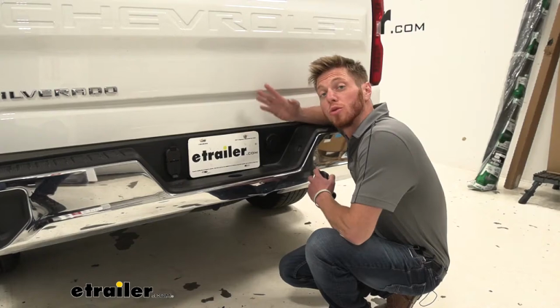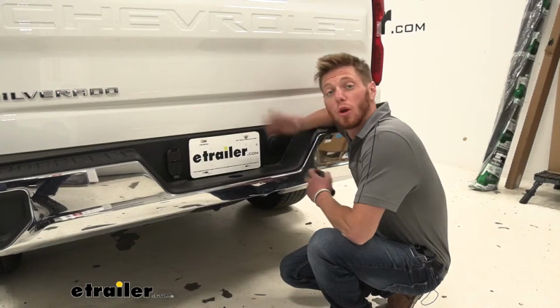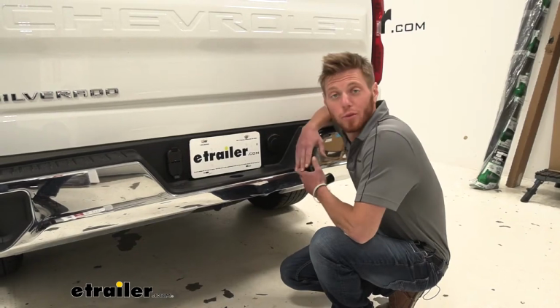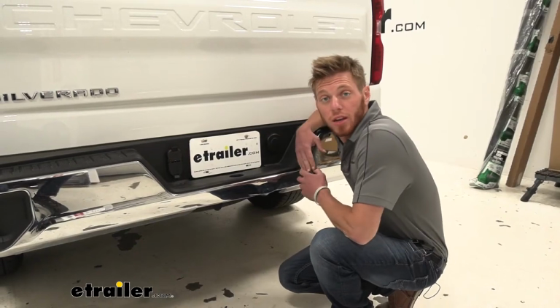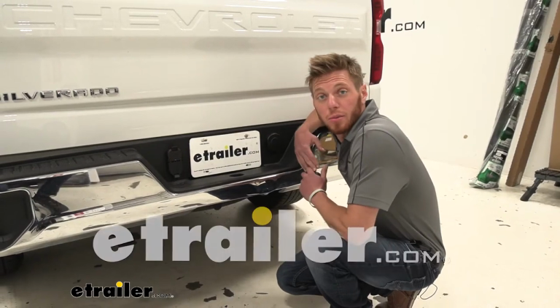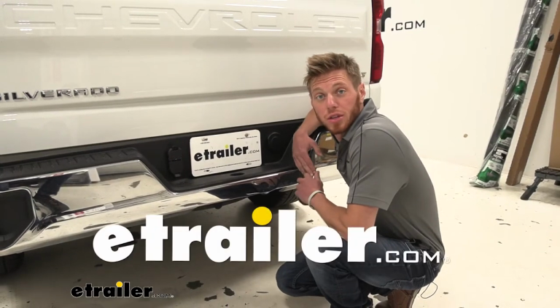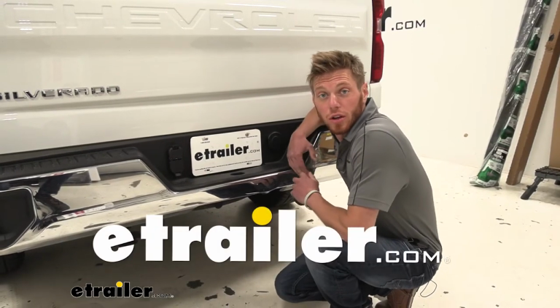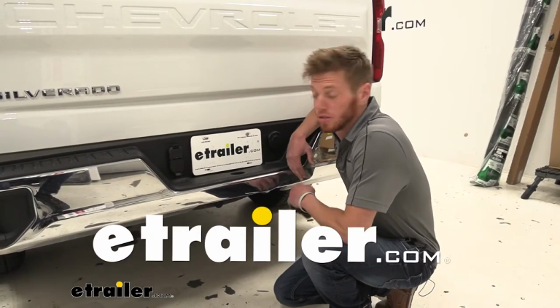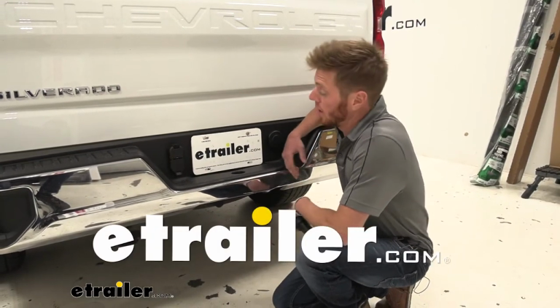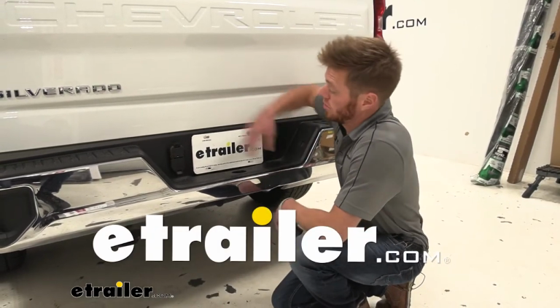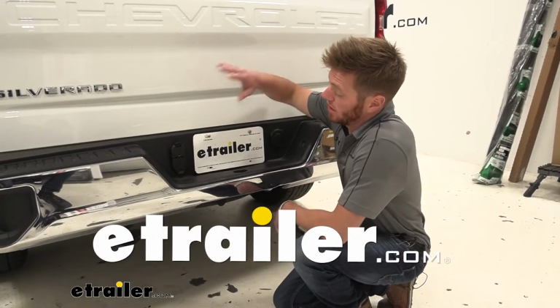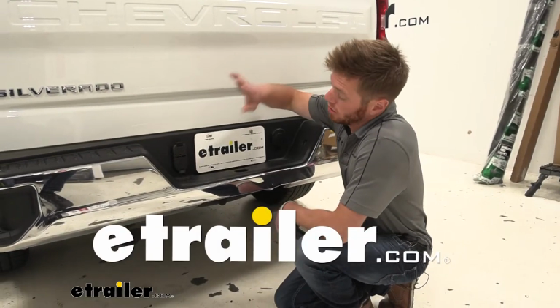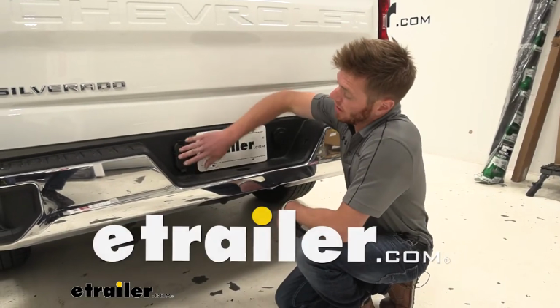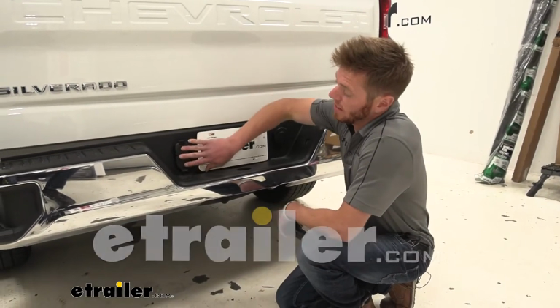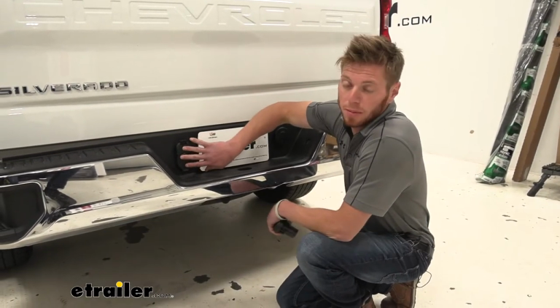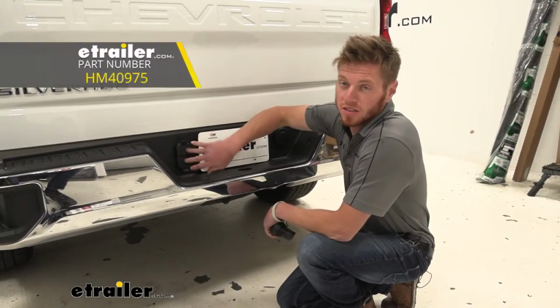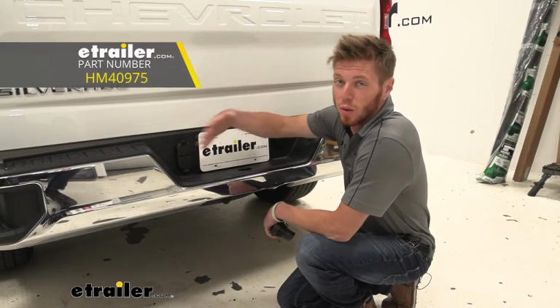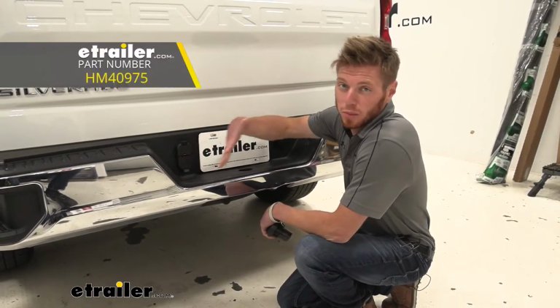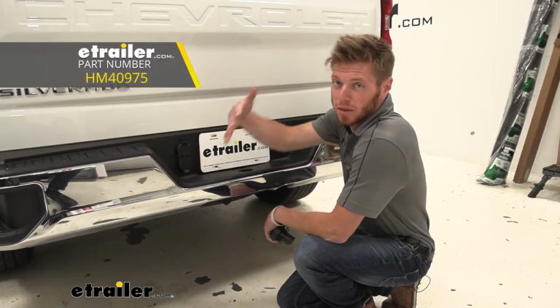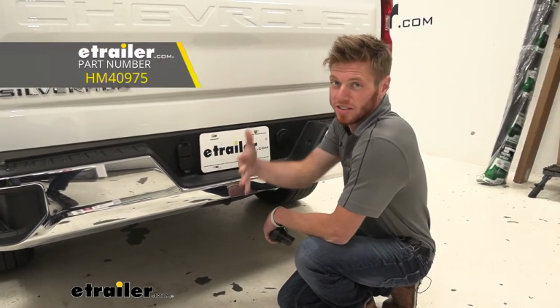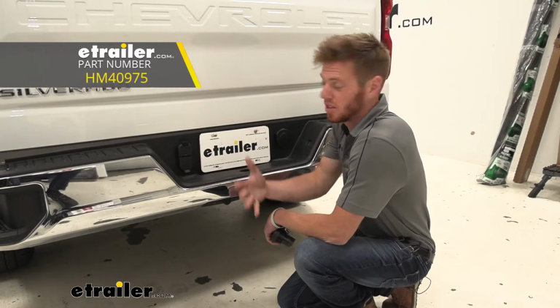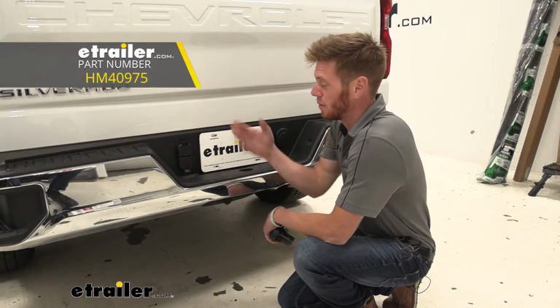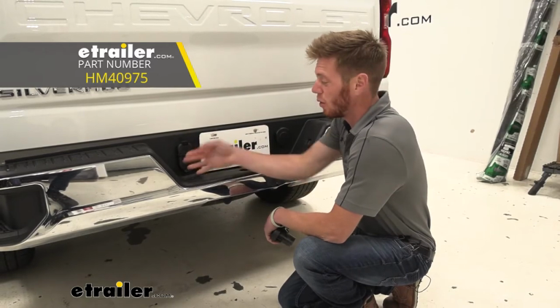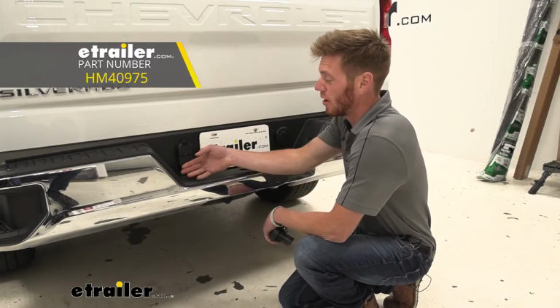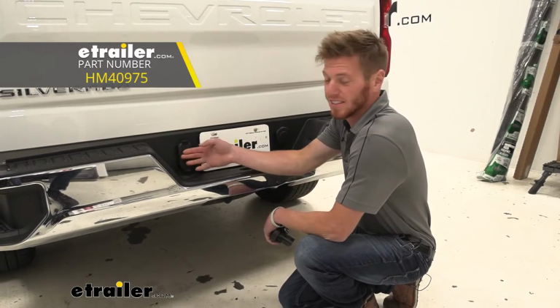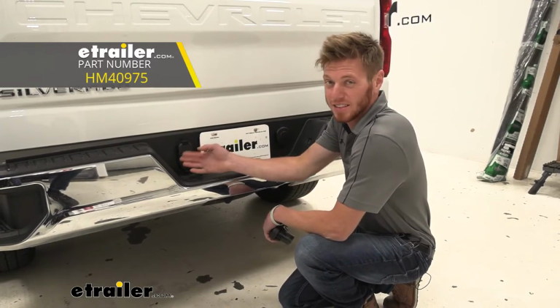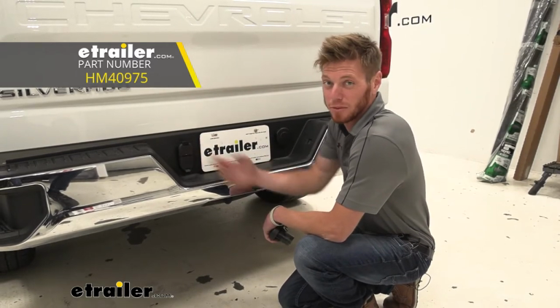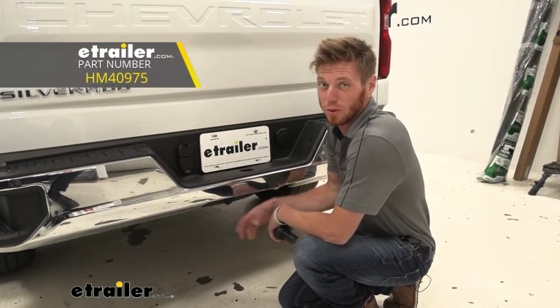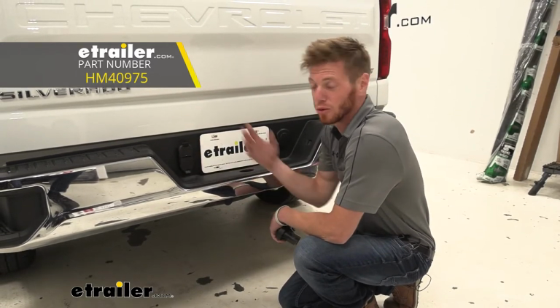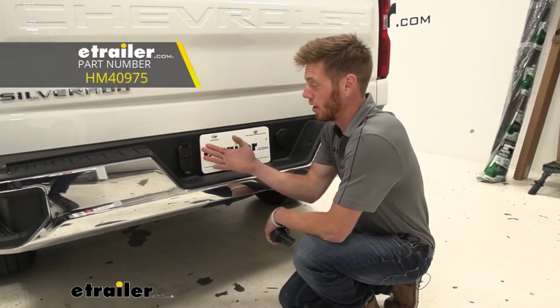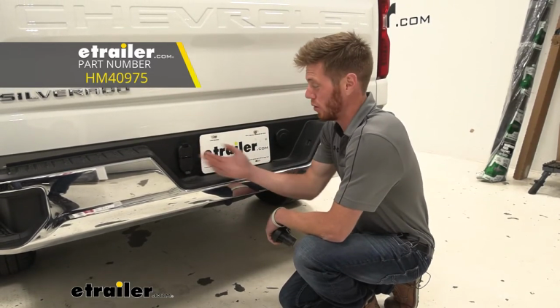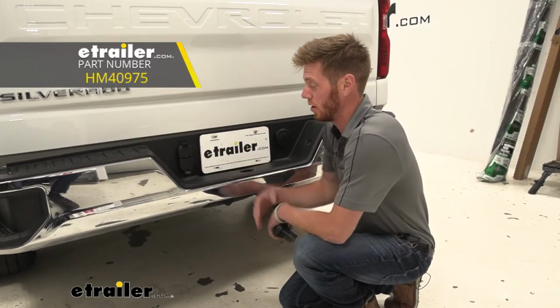What's going on everybody? Adam here with eTrailer. Today we're going to be taking a look at the Hopkins OEM replacement four and seven pole trailer wiring.